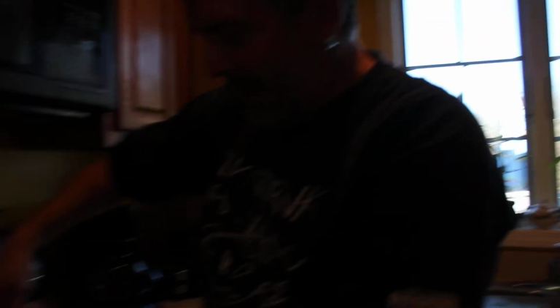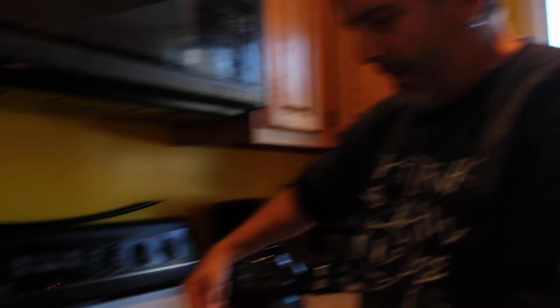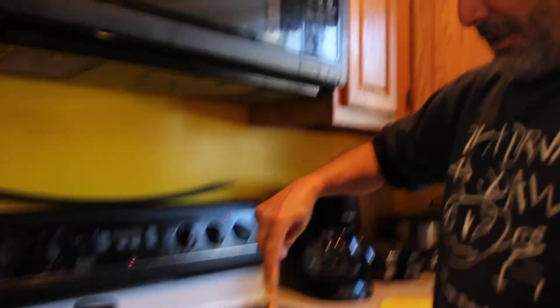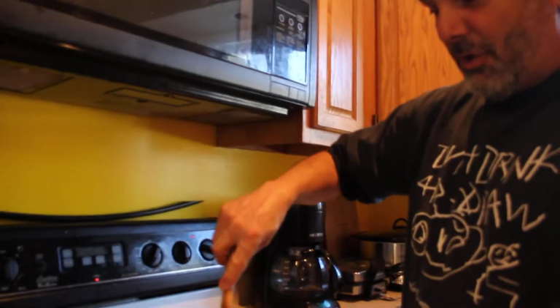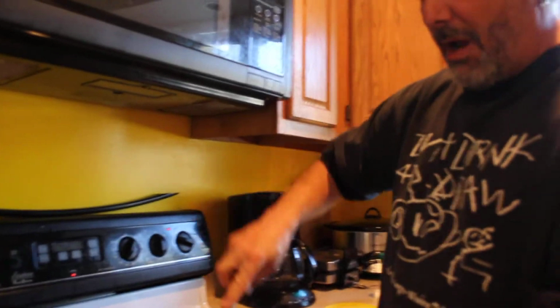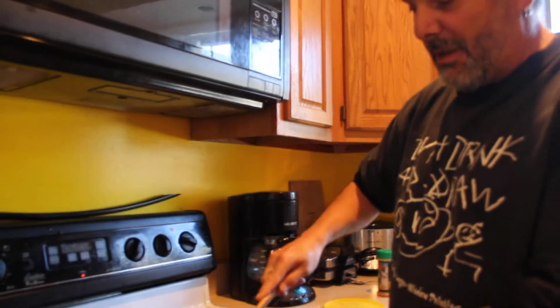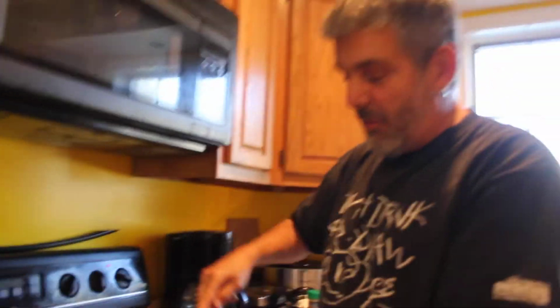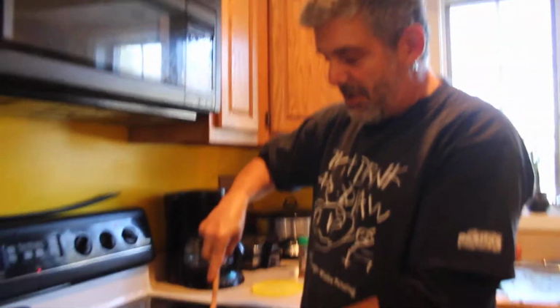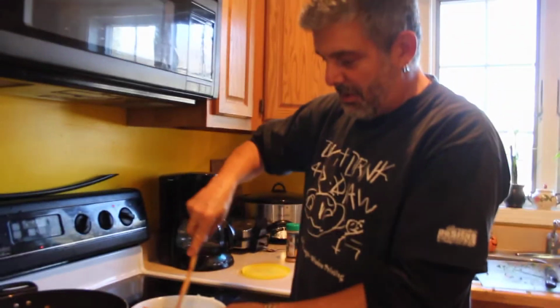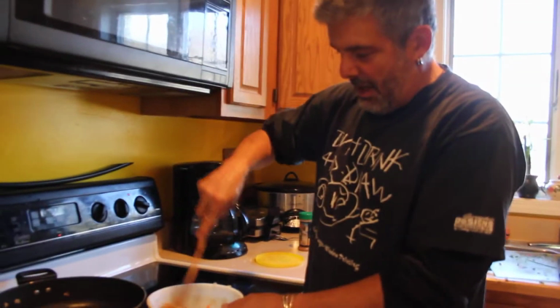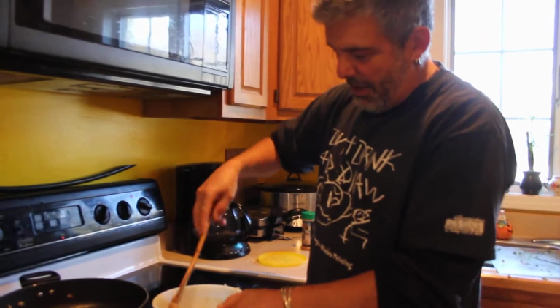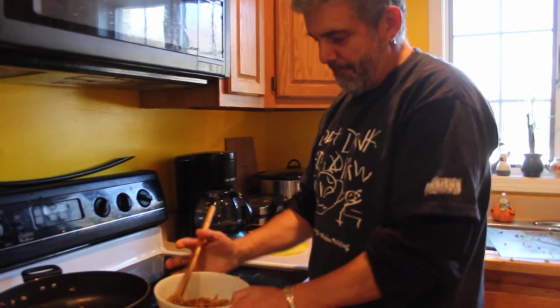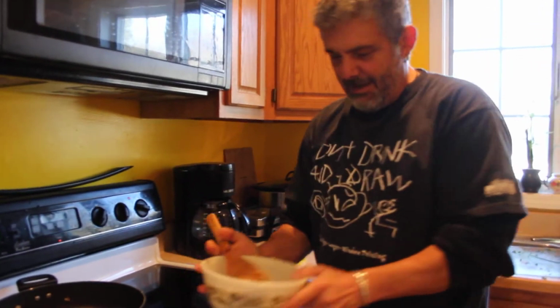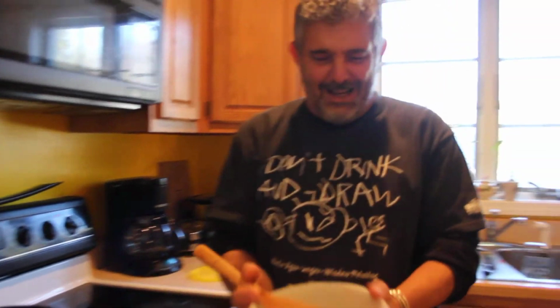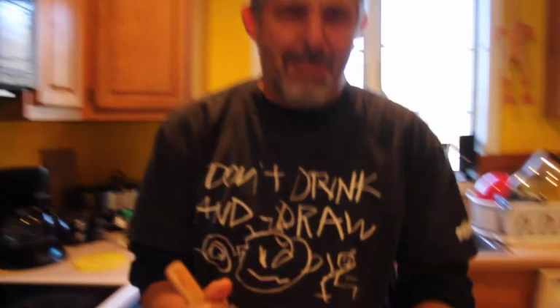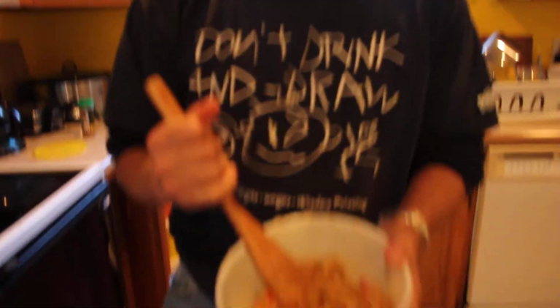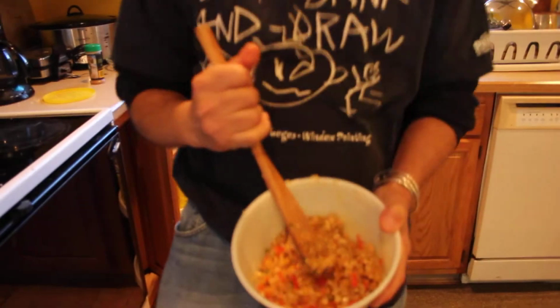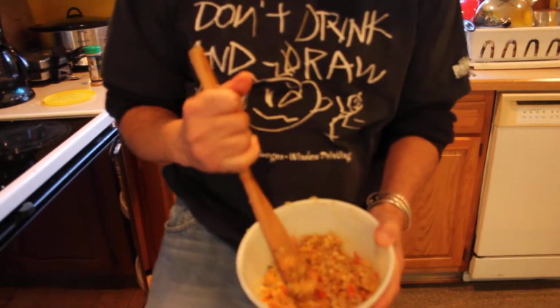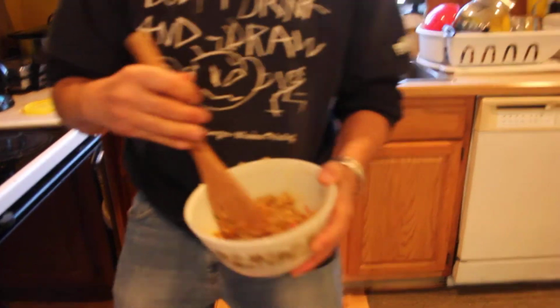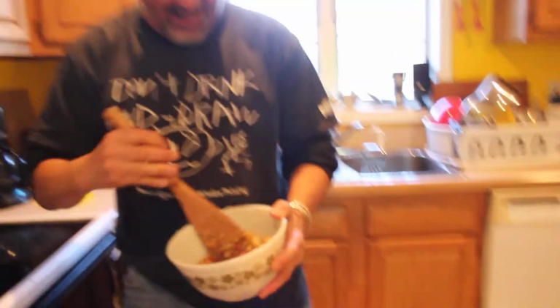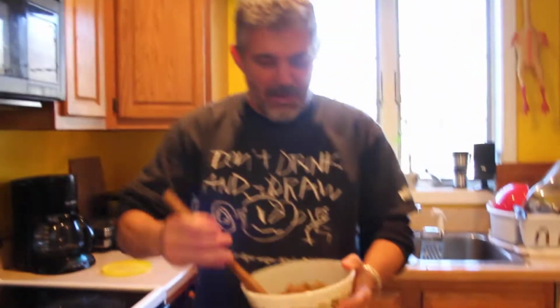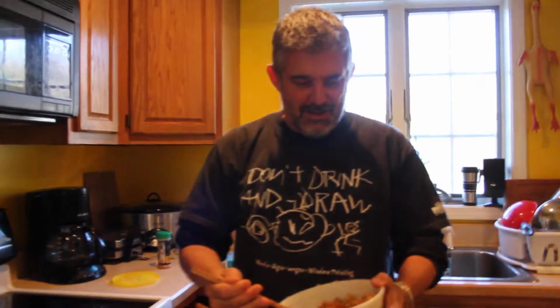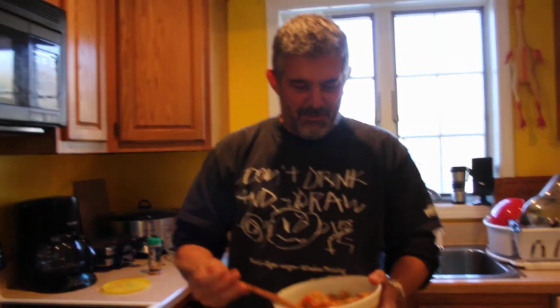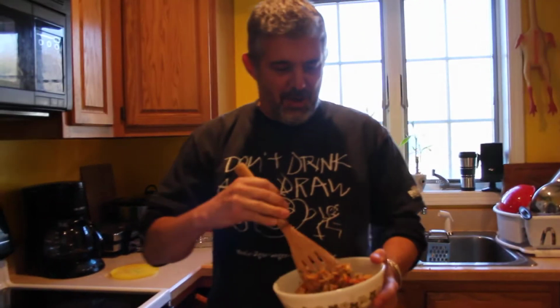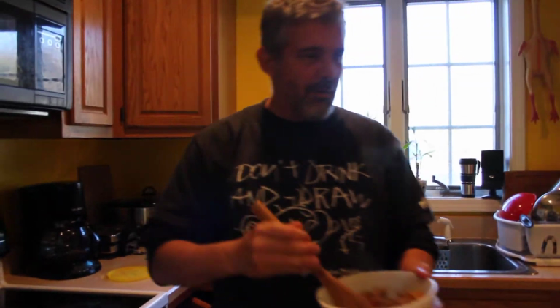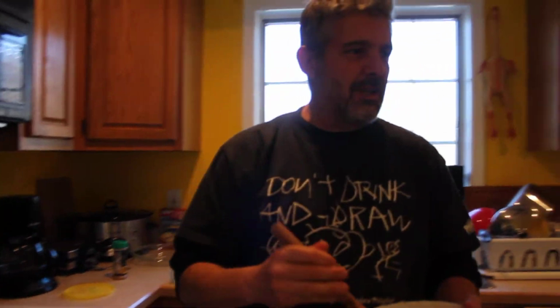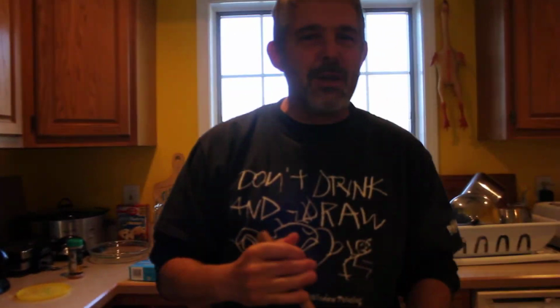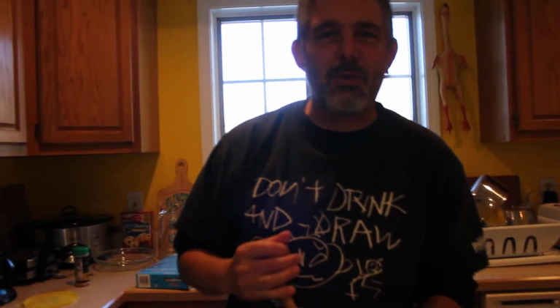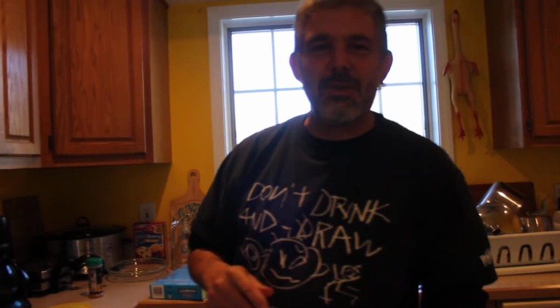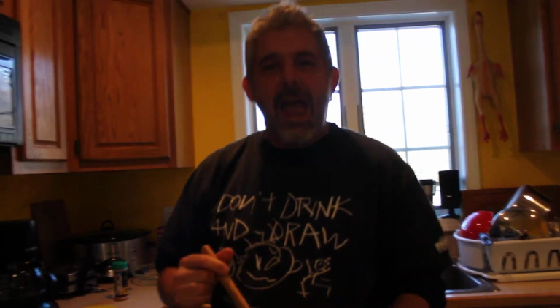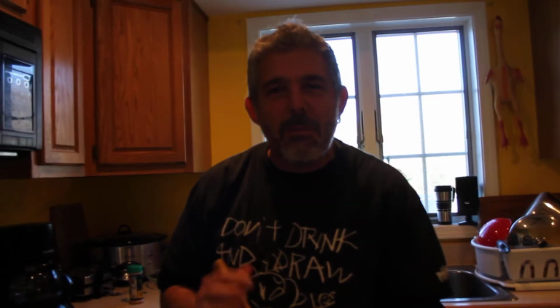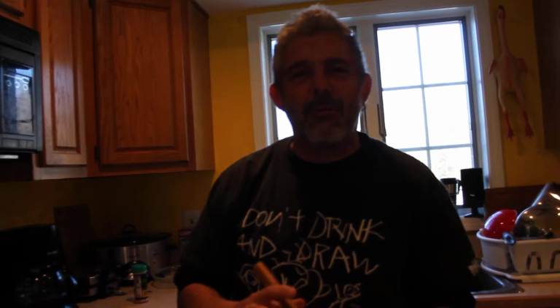Why are you giving away your secrets? Instead of using breadcrumbs — but don't give away my secrets. Anyway, that is going to be so beautiful. And then we're going to go and I'm going to stuff these mushrooms, and we'll be back in a few.